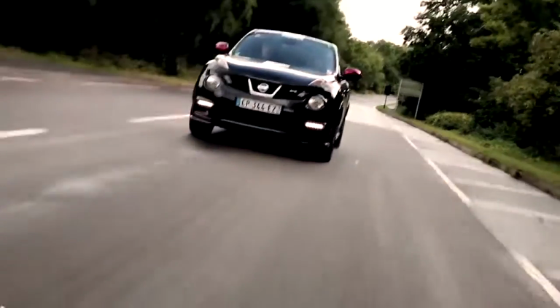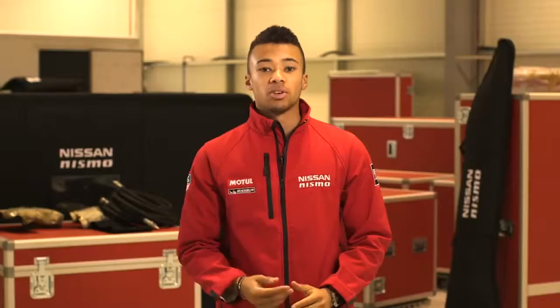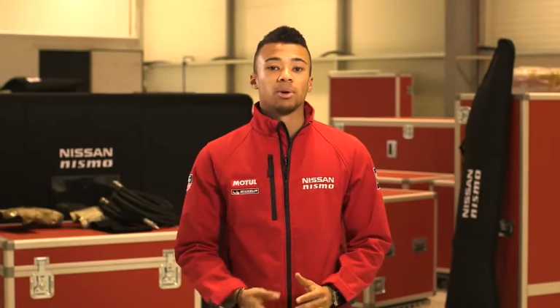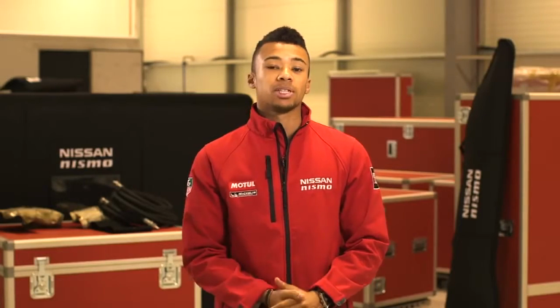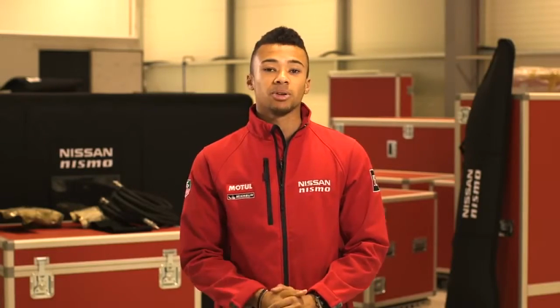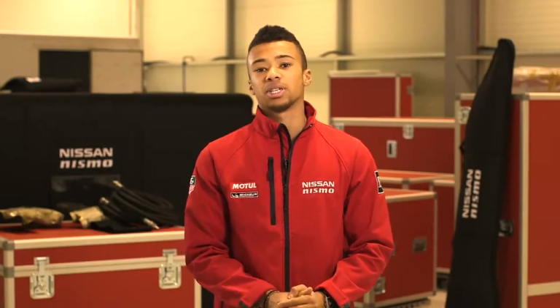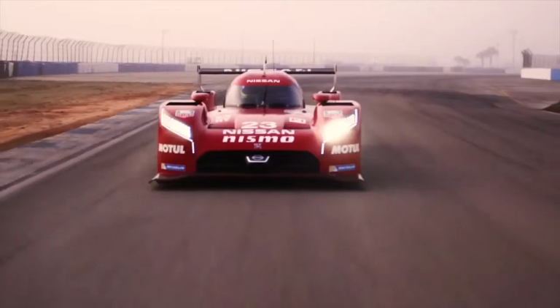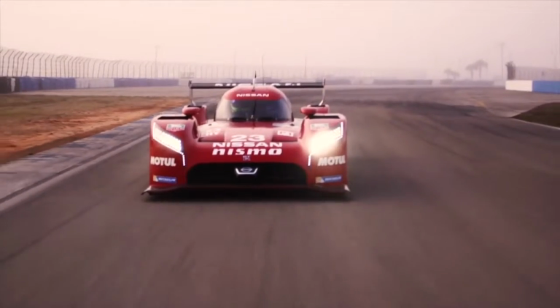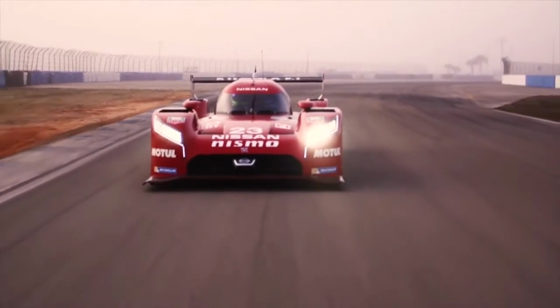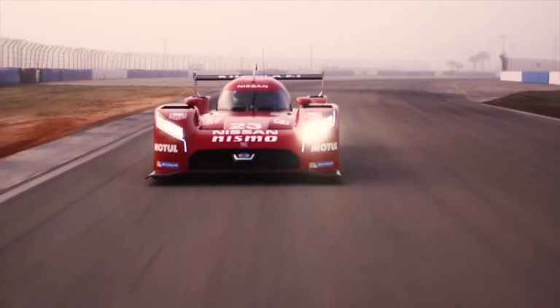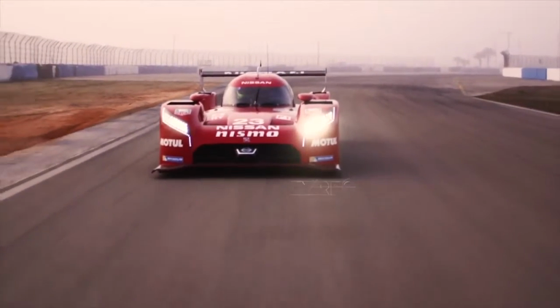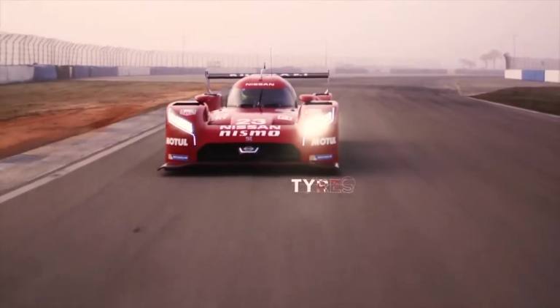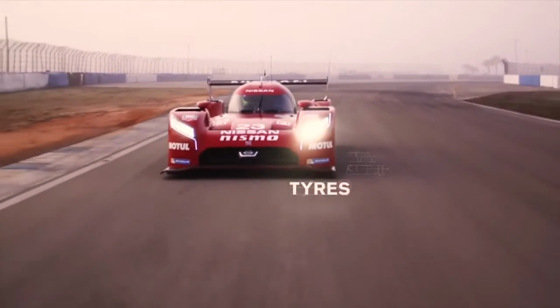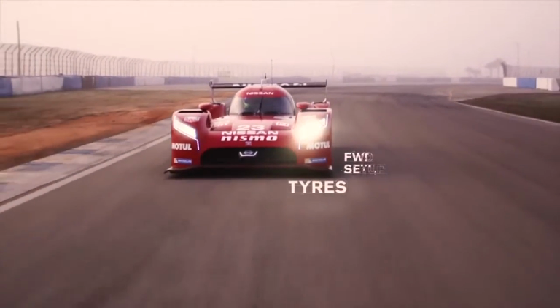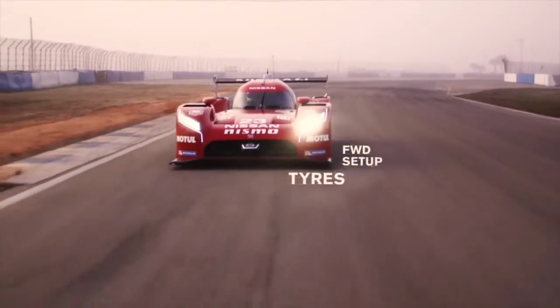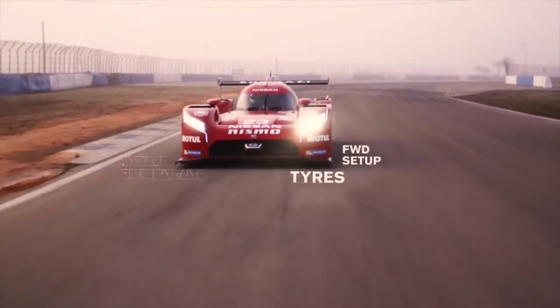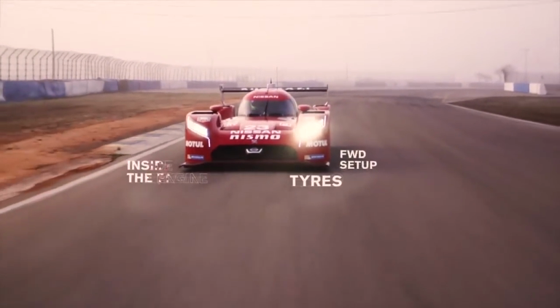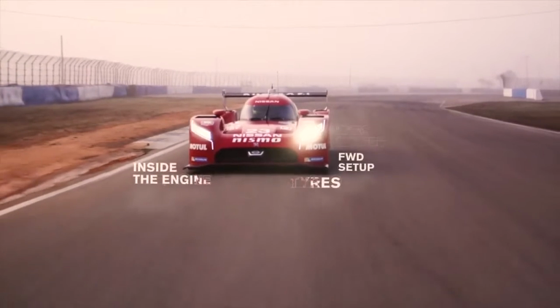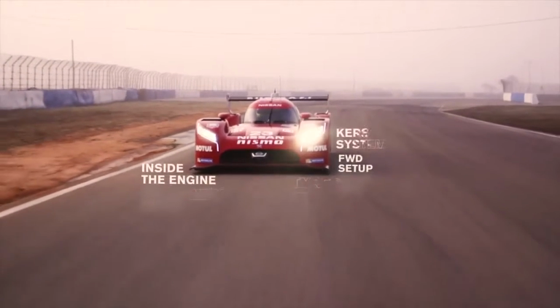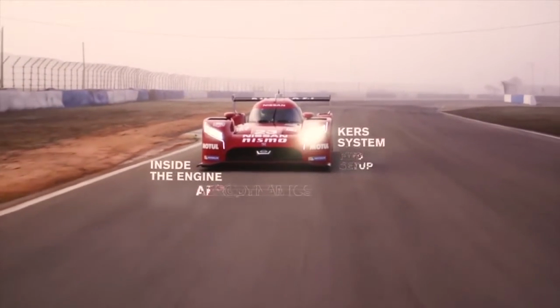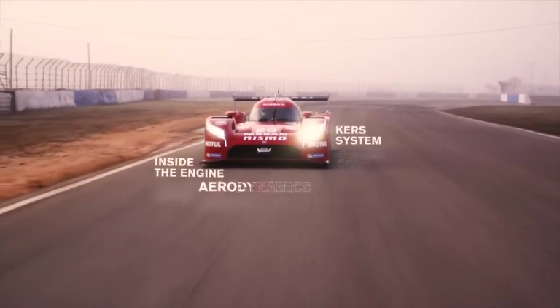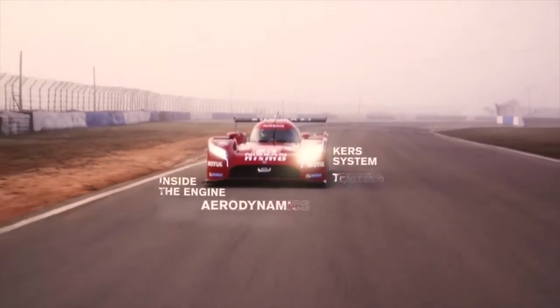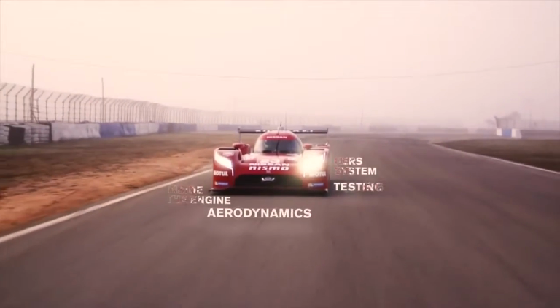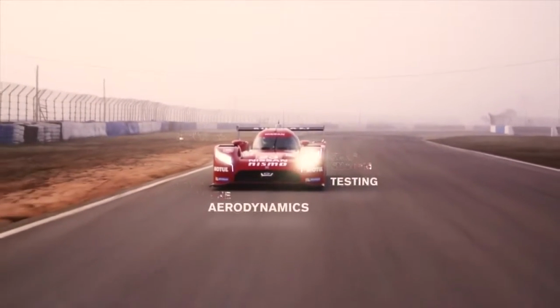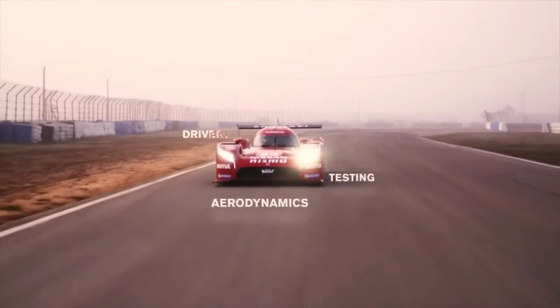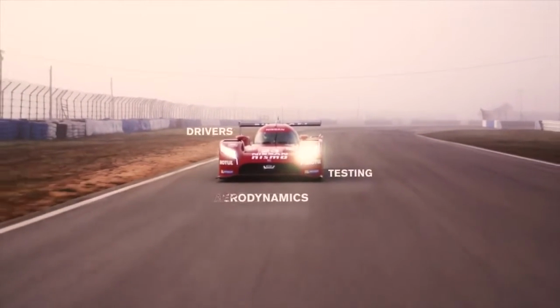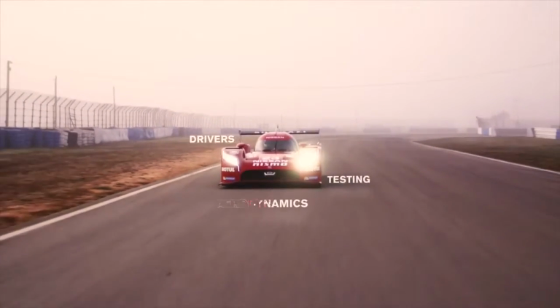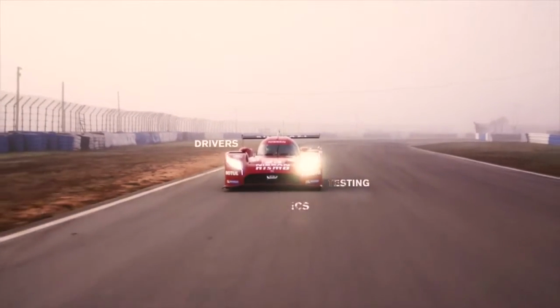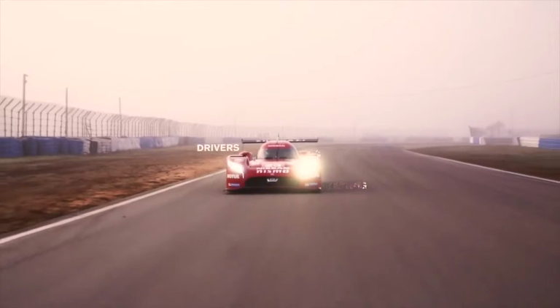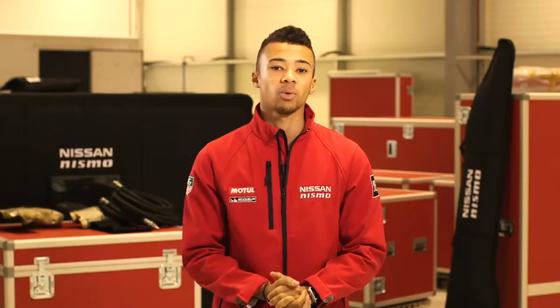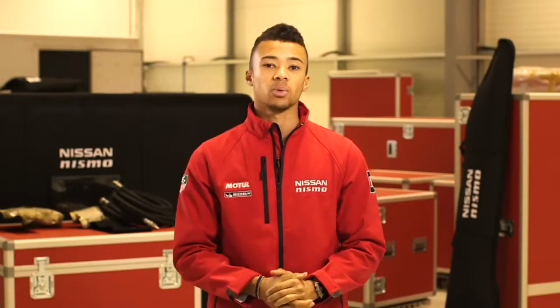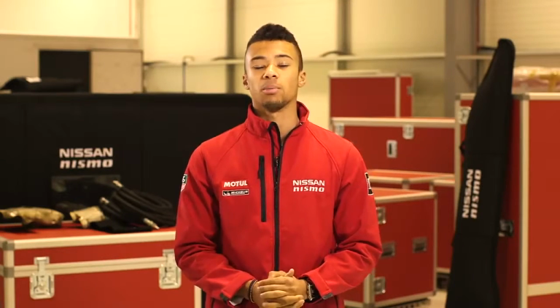In the run up to Le Mans, Nismo University will tell you everything you need to know. You'll learn about tyres, front wheel drive setup, inside the engine, curve system, aerodynamics, and how the driver prepares. So keep watching and follow us all the way to Le Mans.